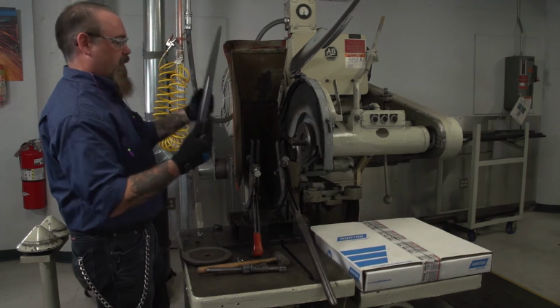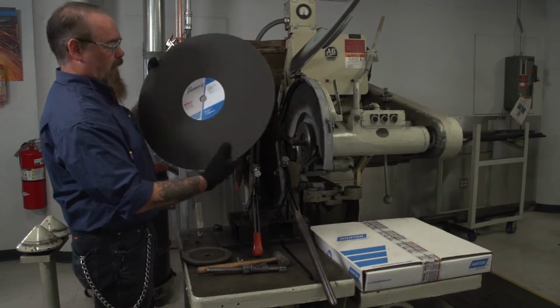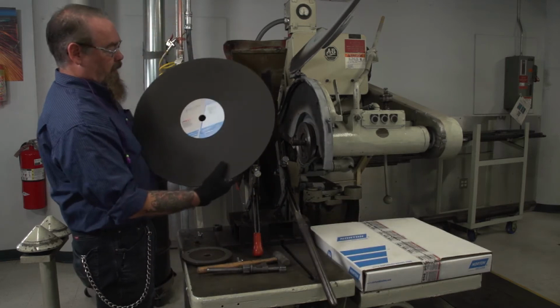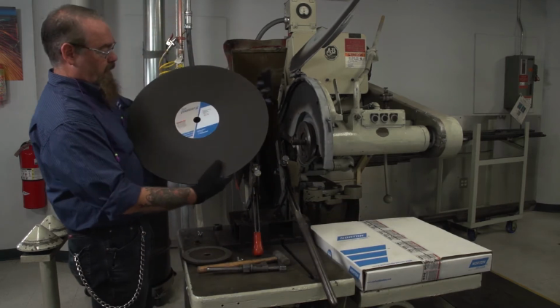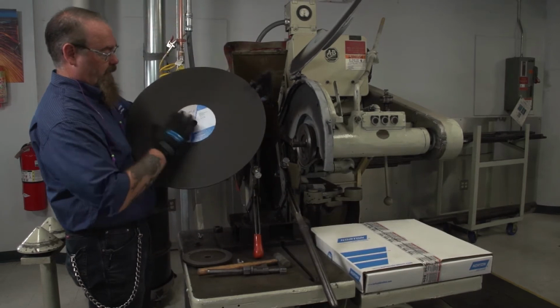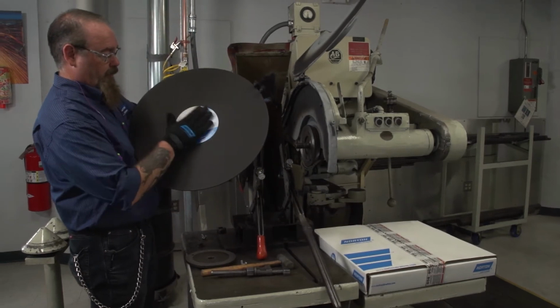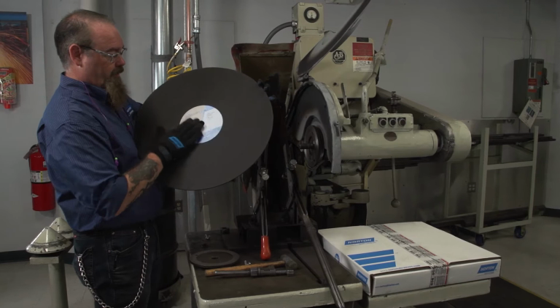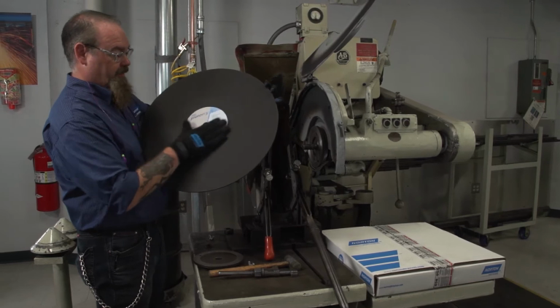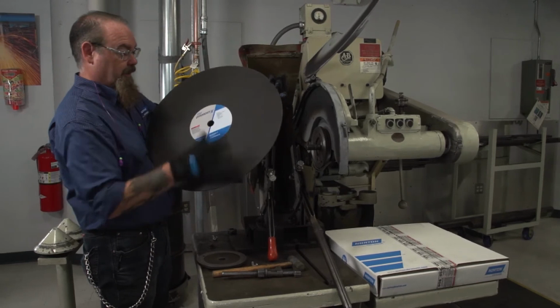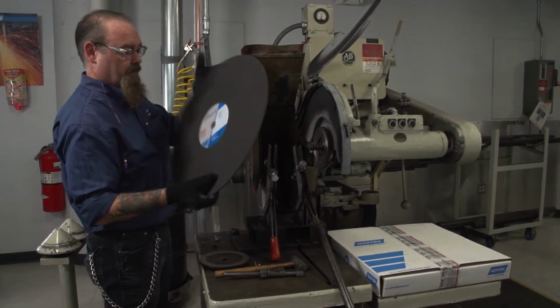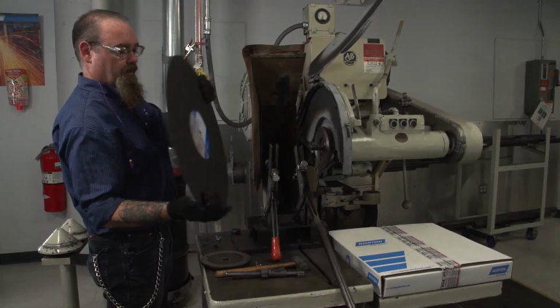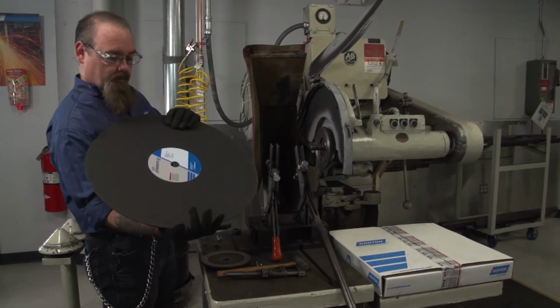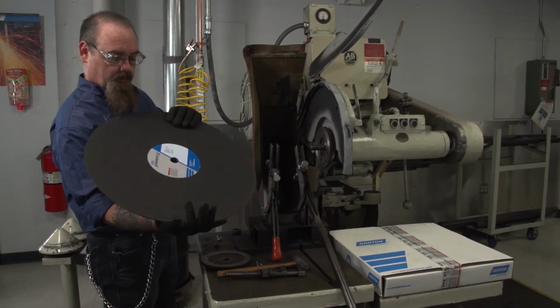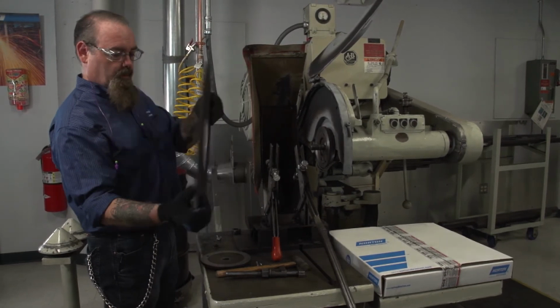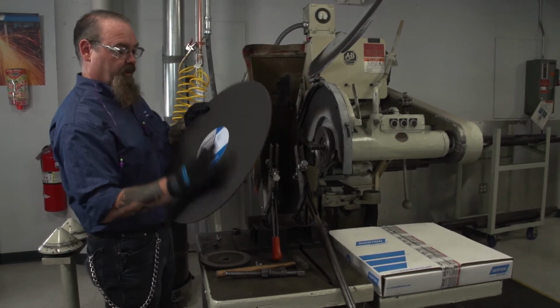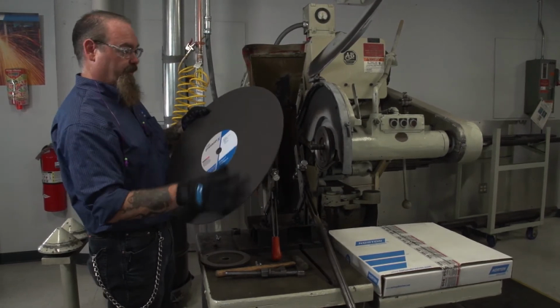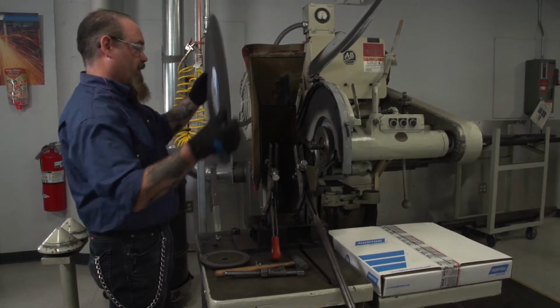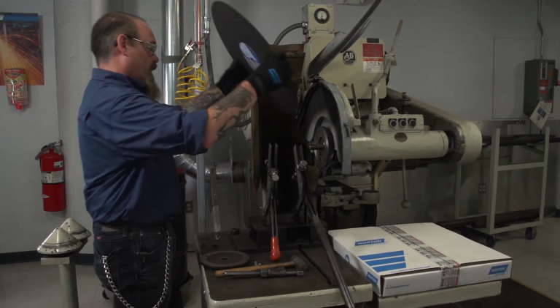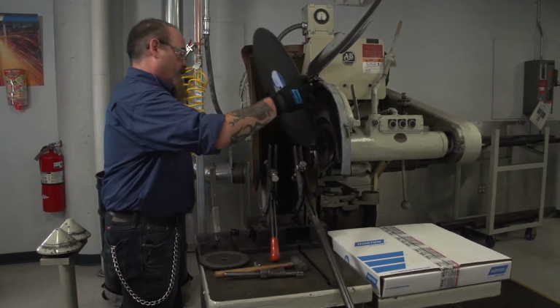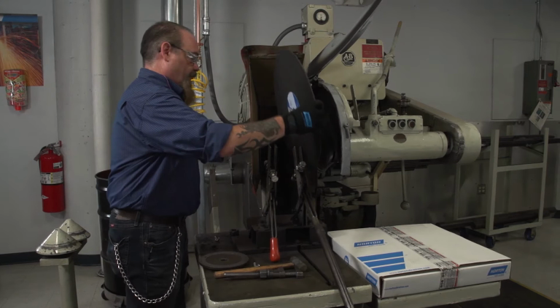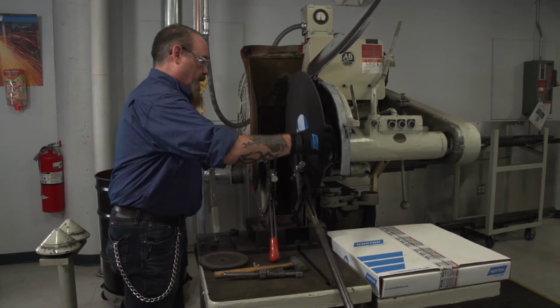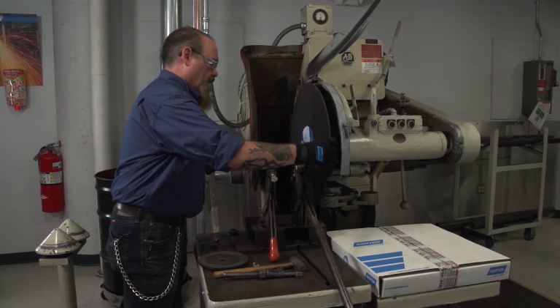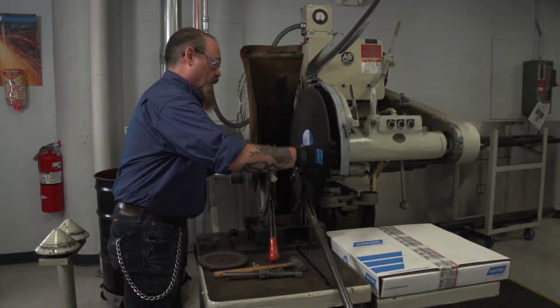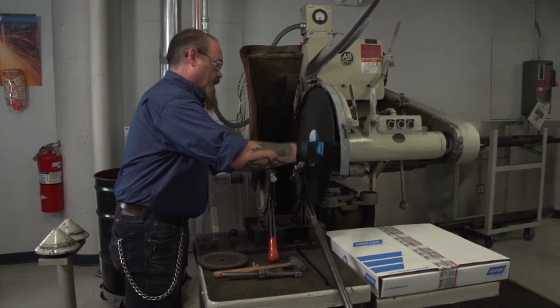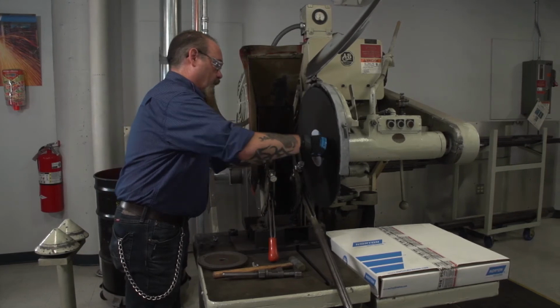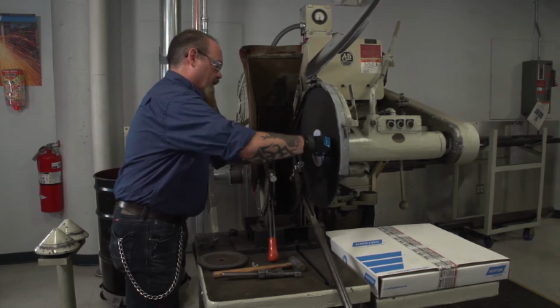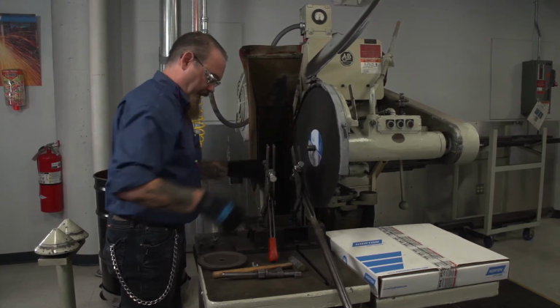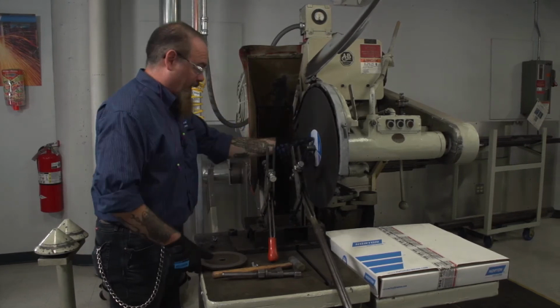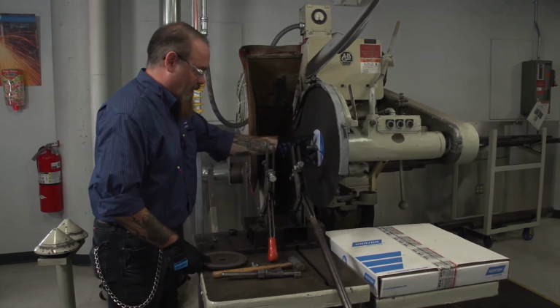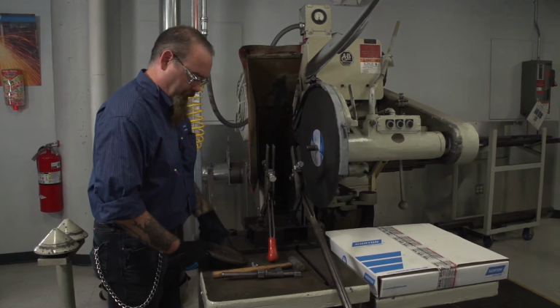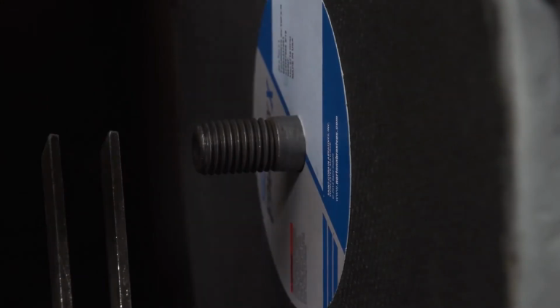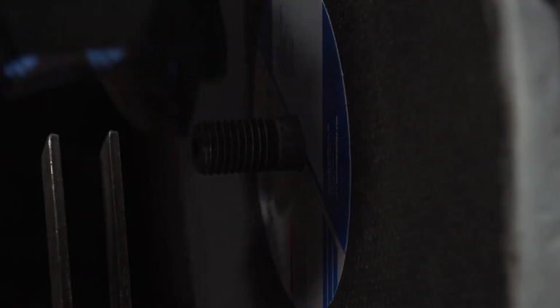You also want to make sure that your blotters are nice and clean, because as you mount the wheel, you want to make sure that they lay flat up against your flange.